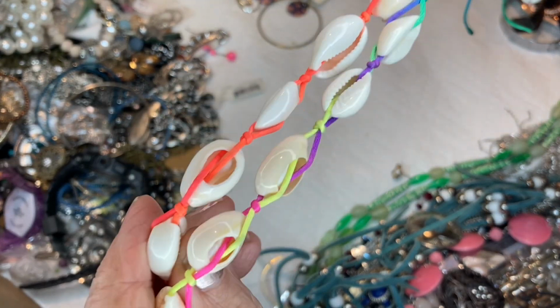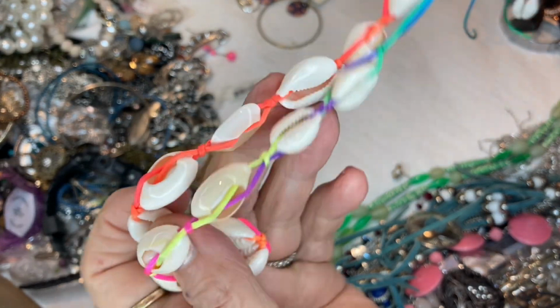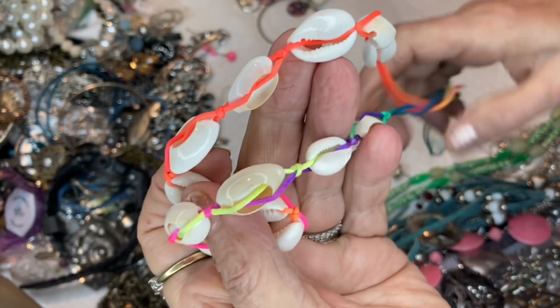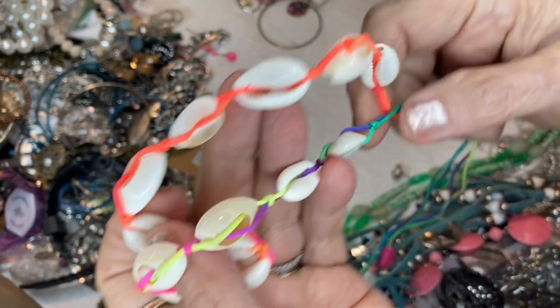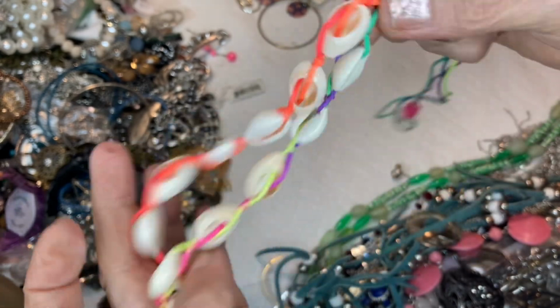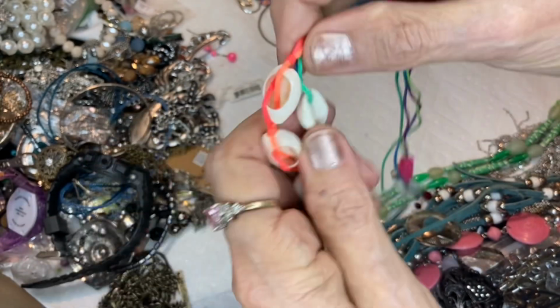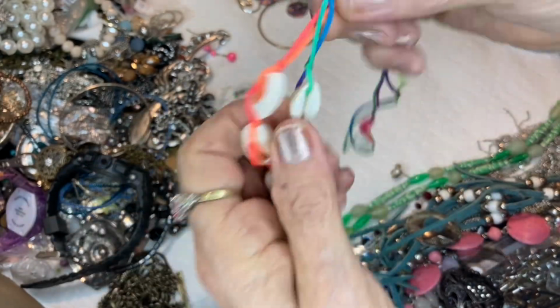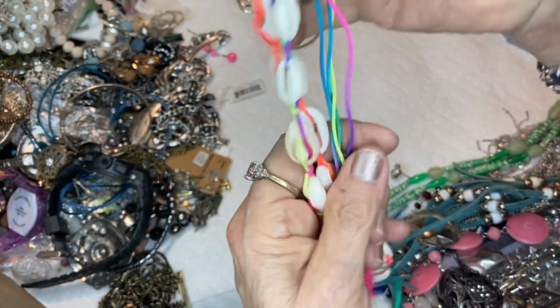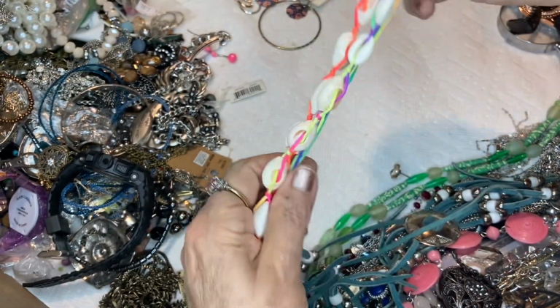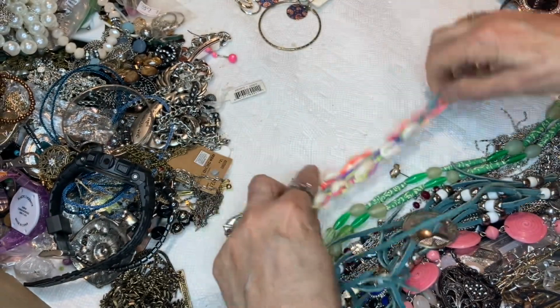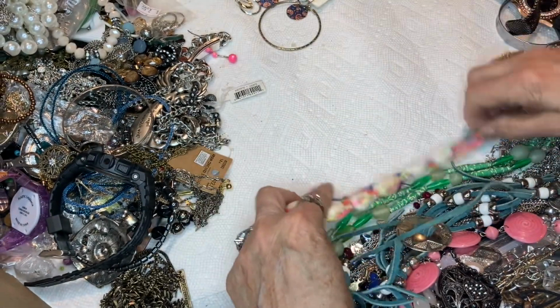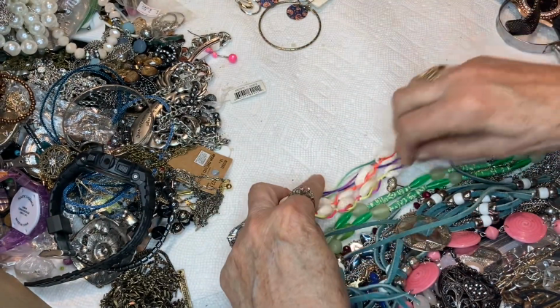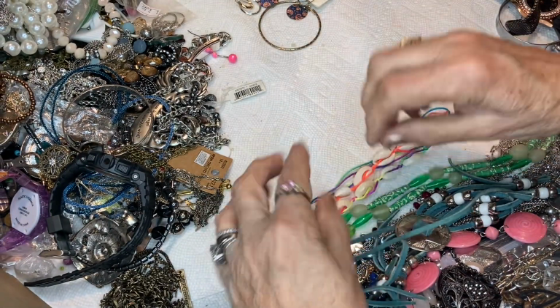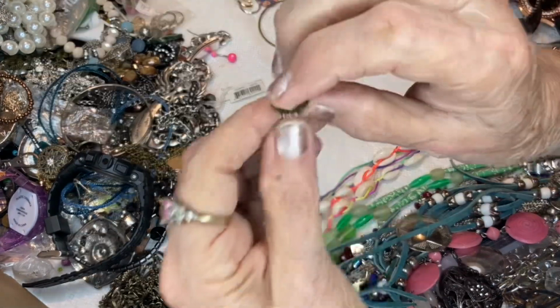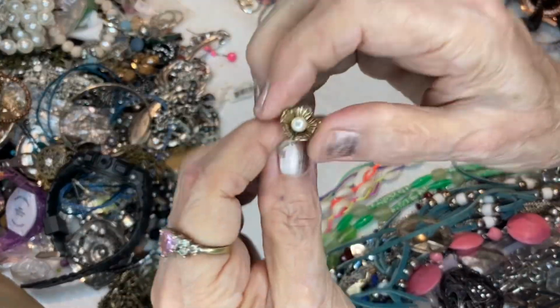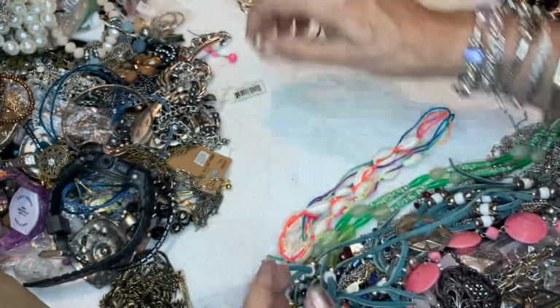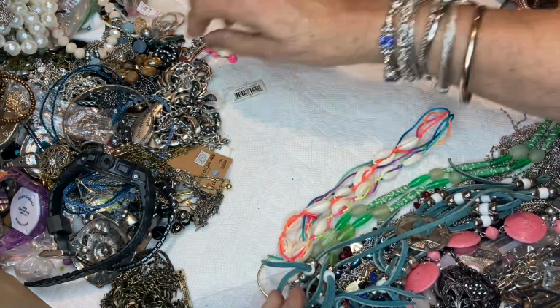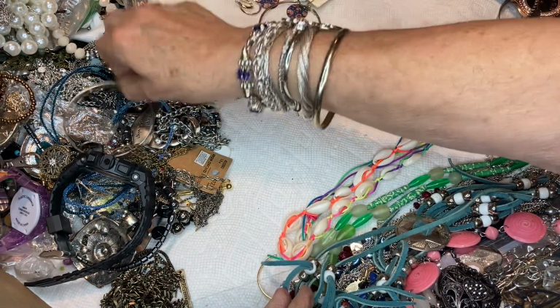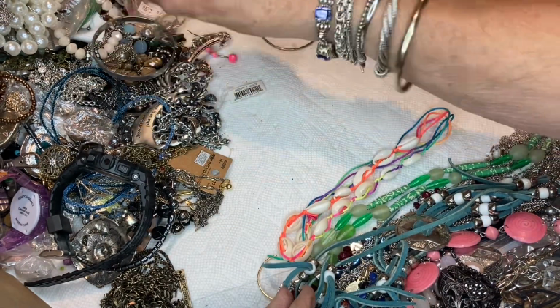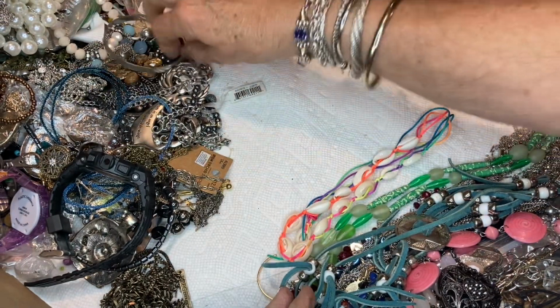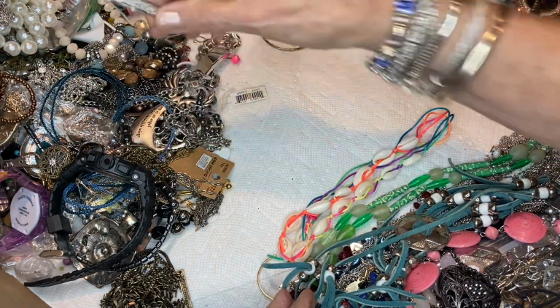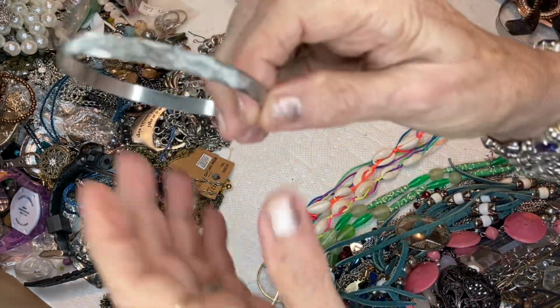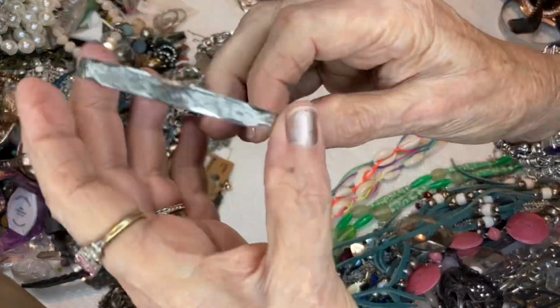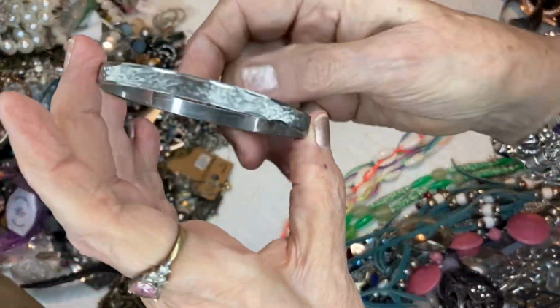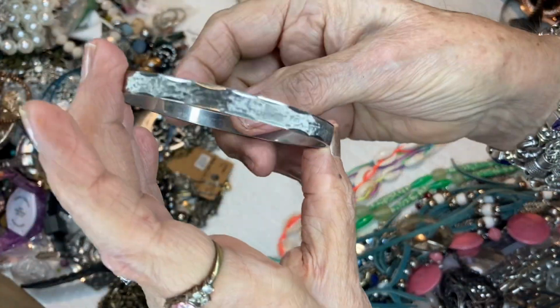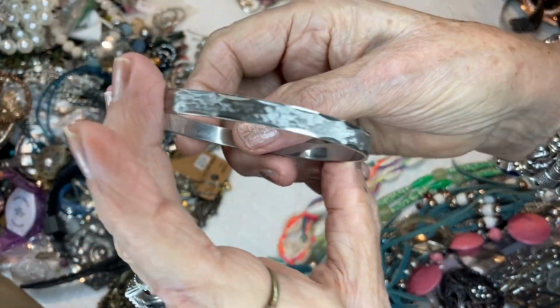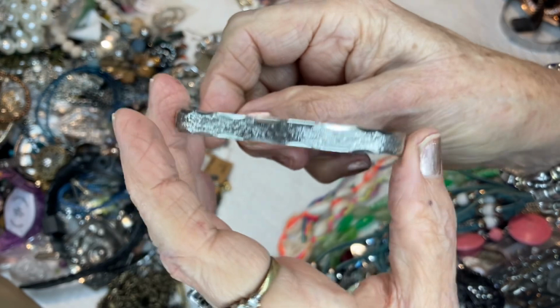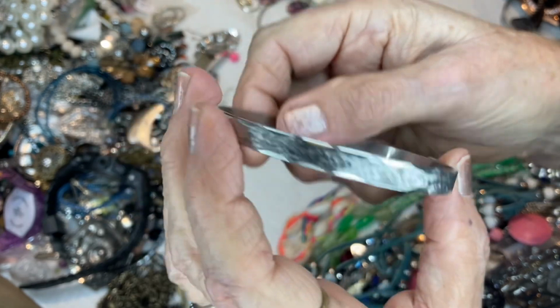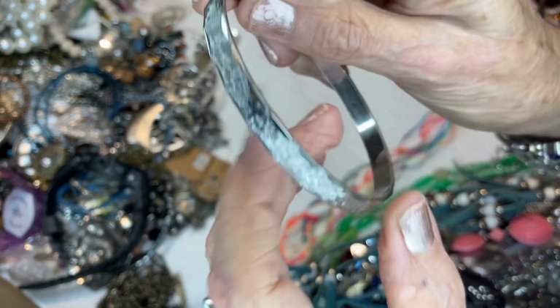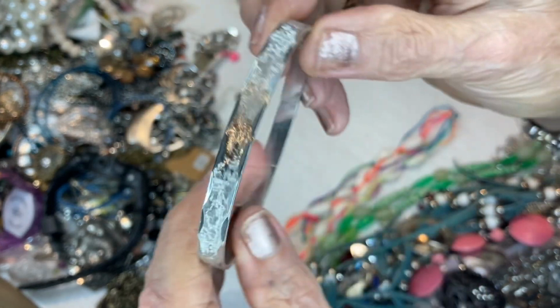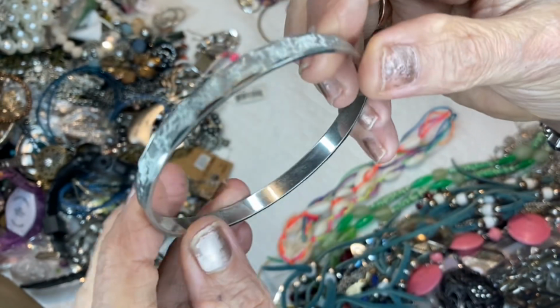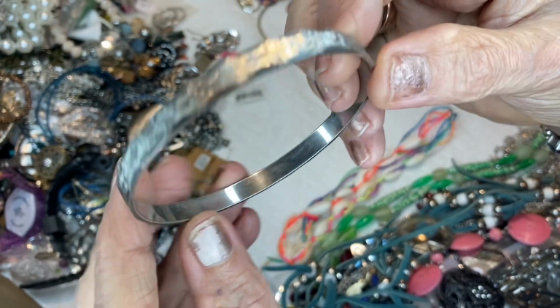Here is a little earring — putting it in there. This is a textured silver tone bangle.